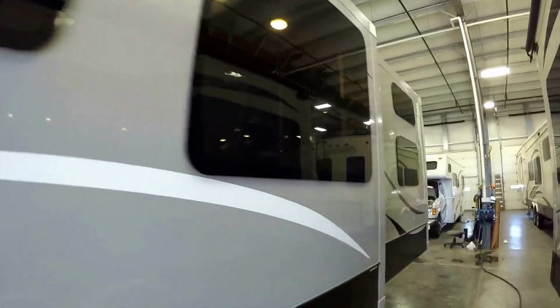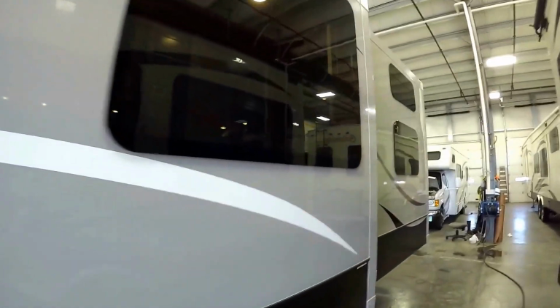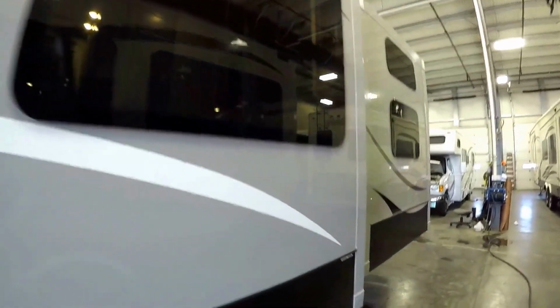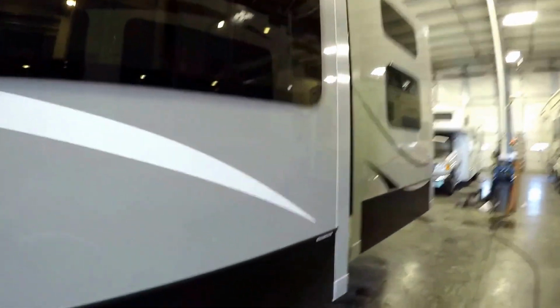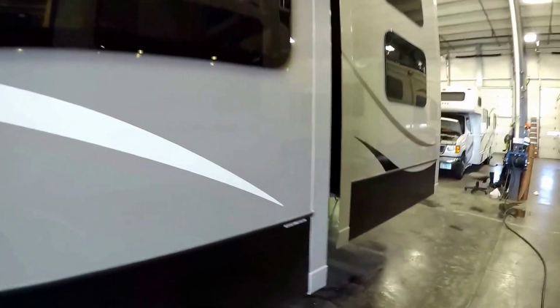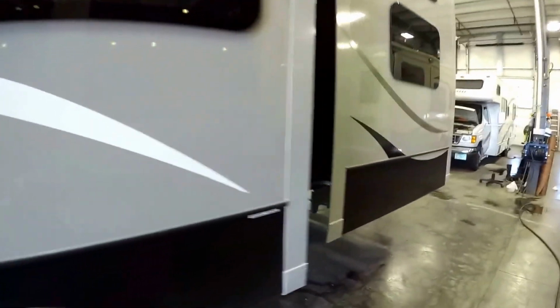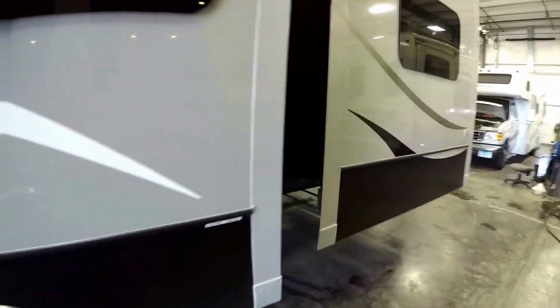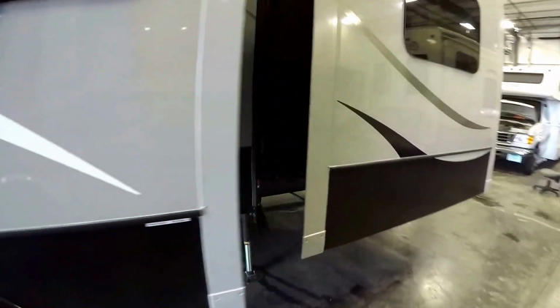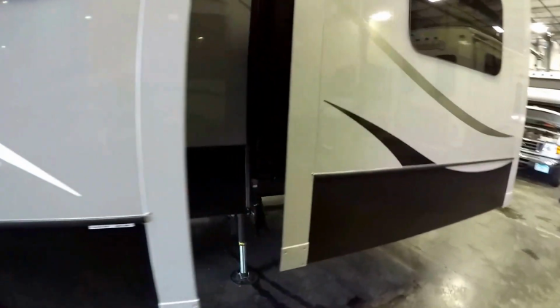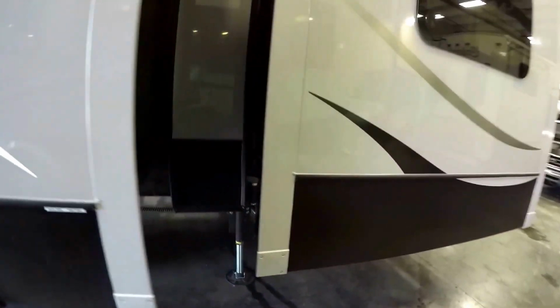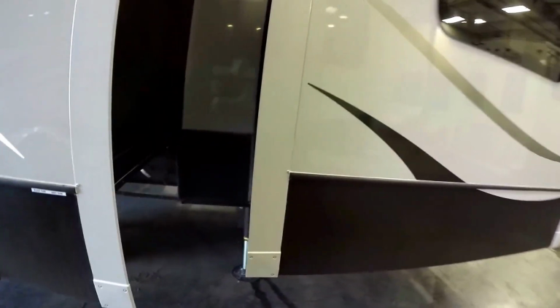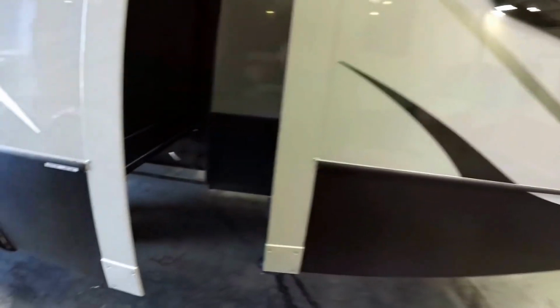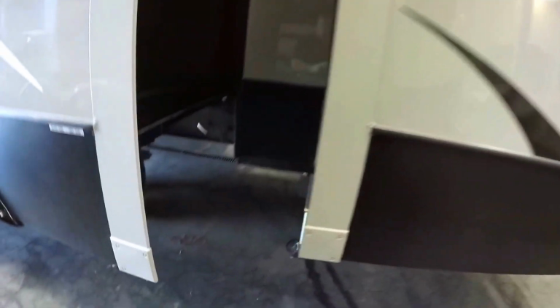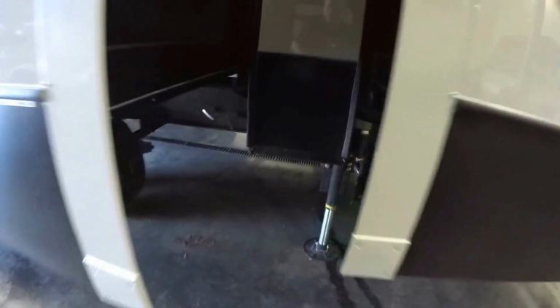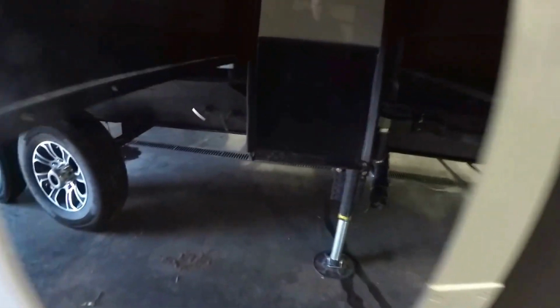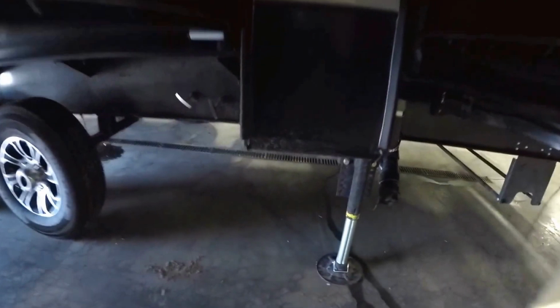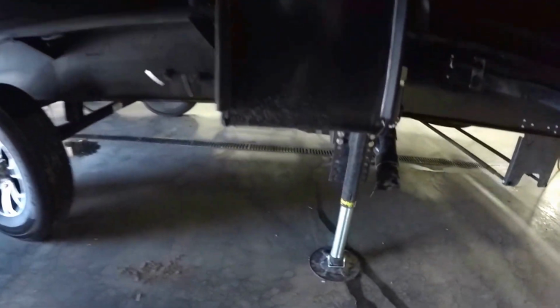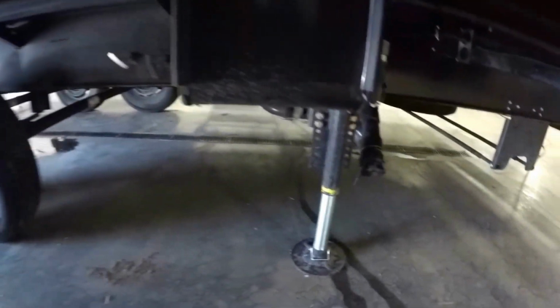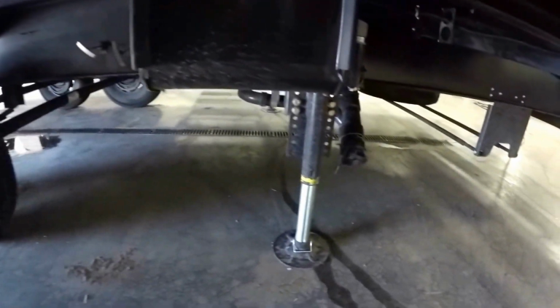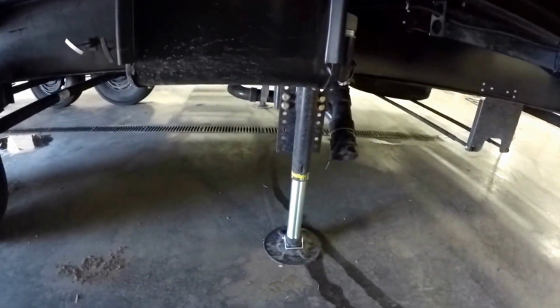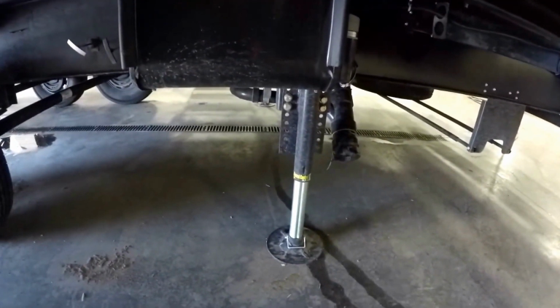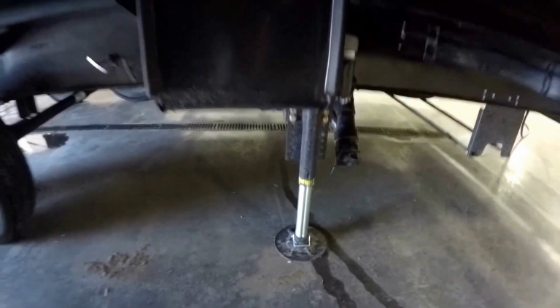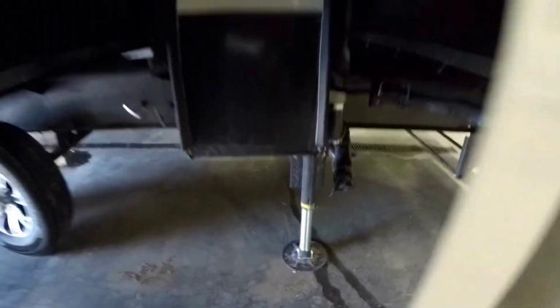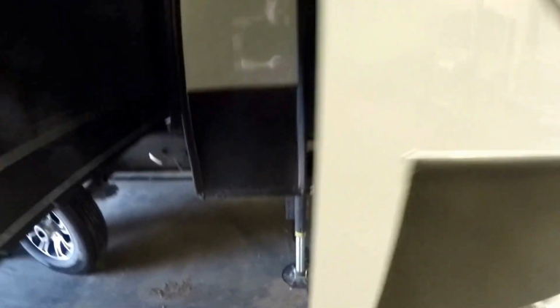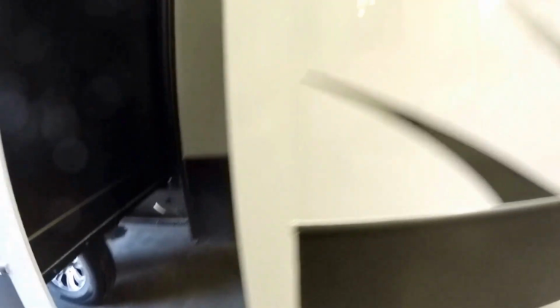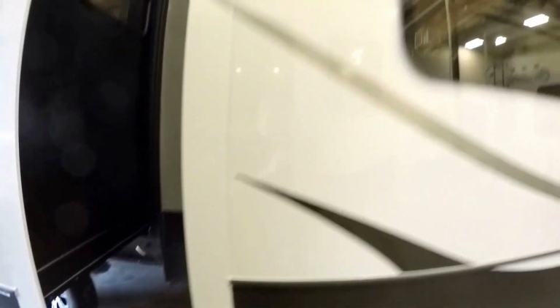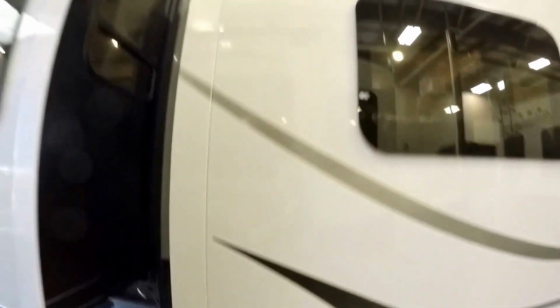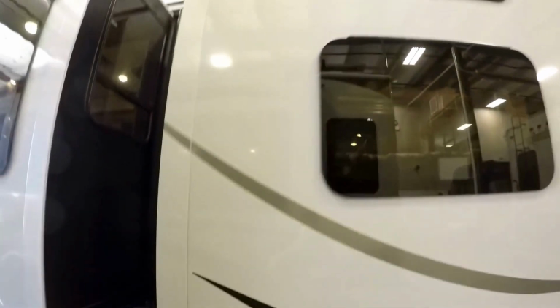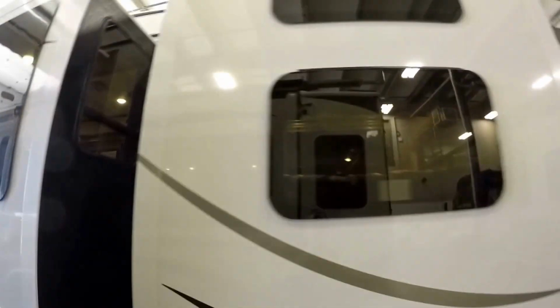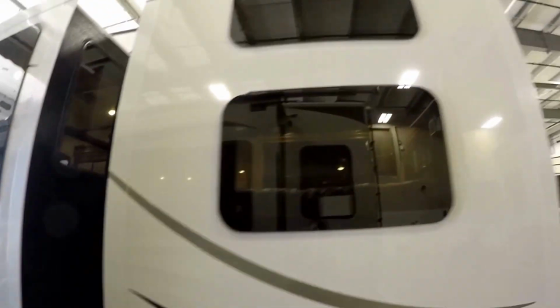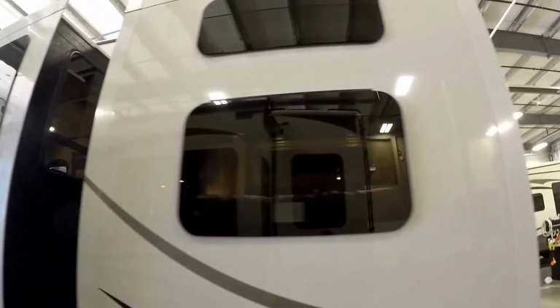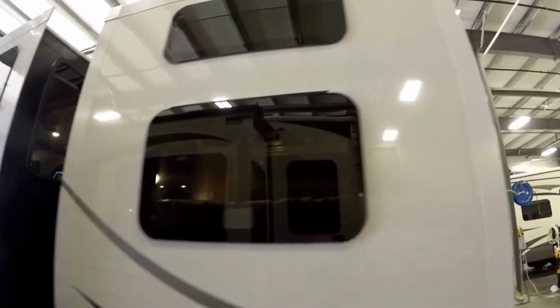Frameless windows really look nice. And then there's your automatic jacks right in the back there. Third slide on this side.